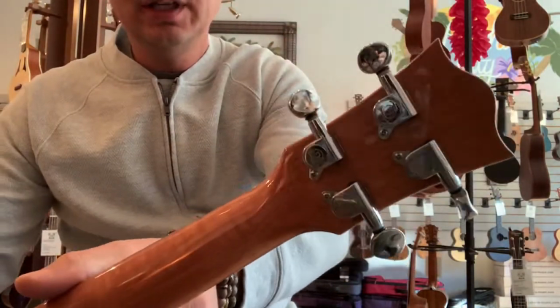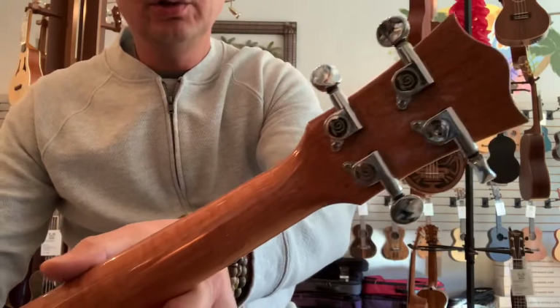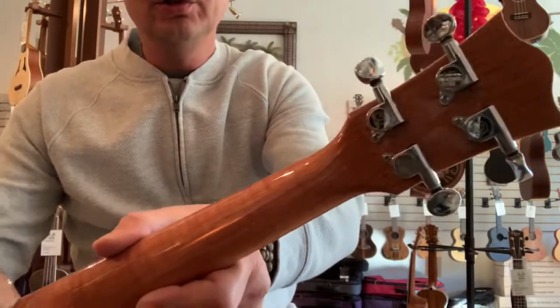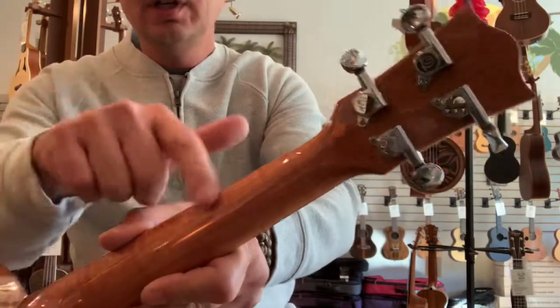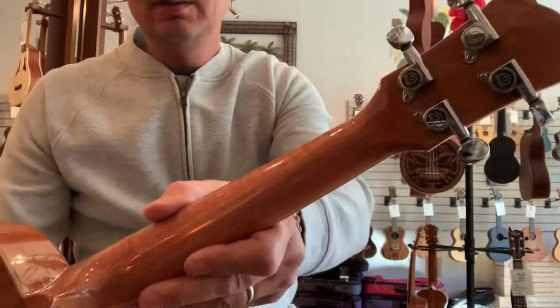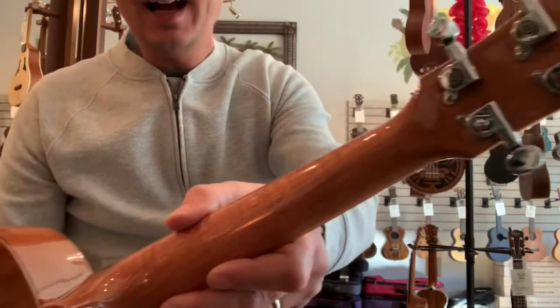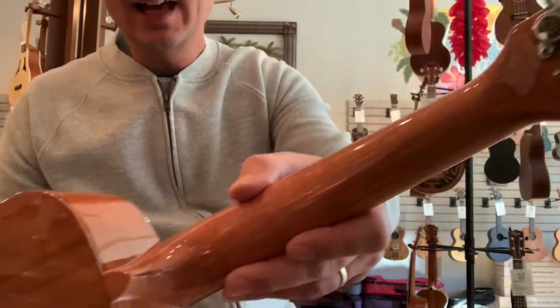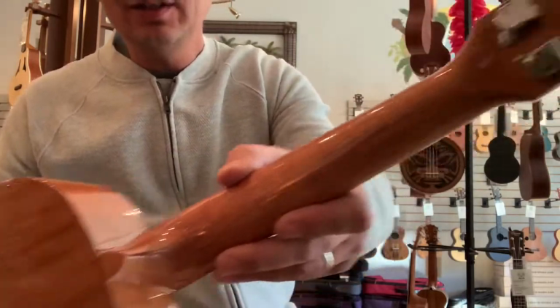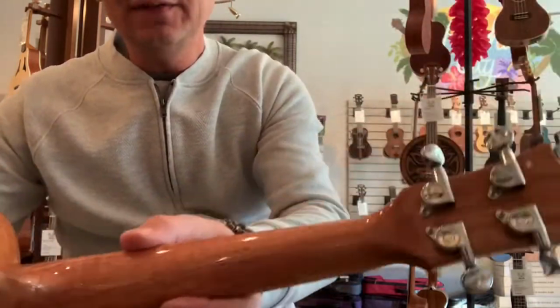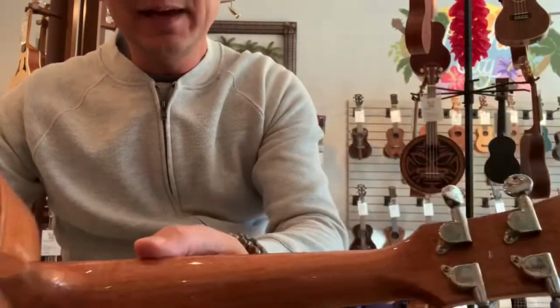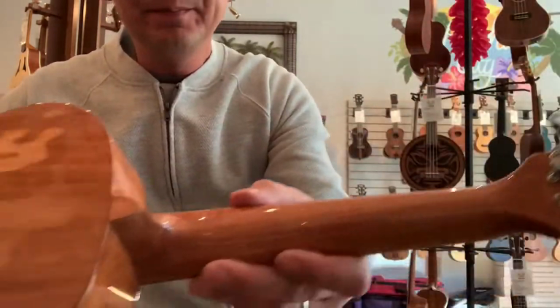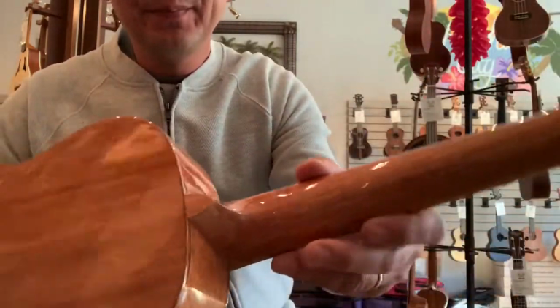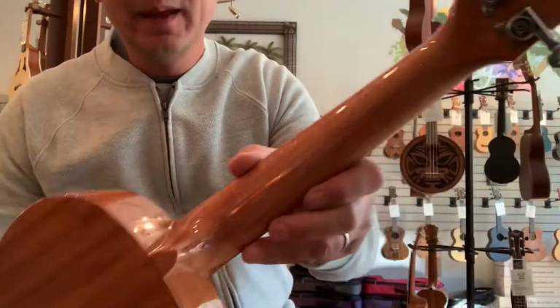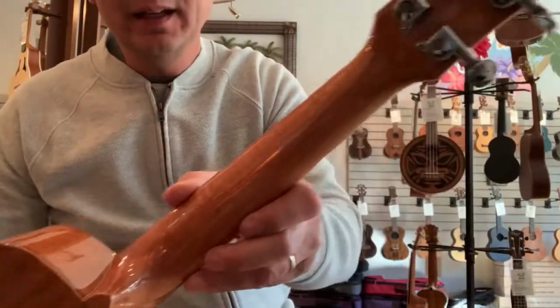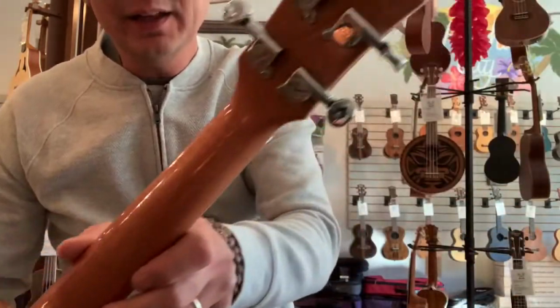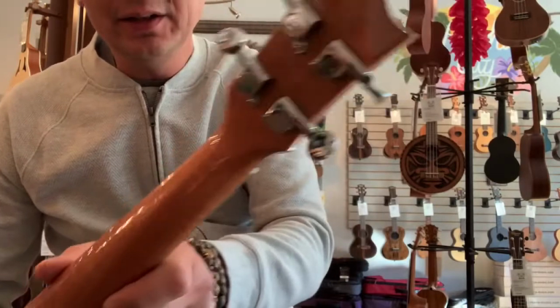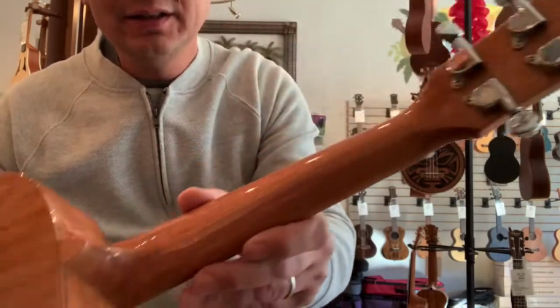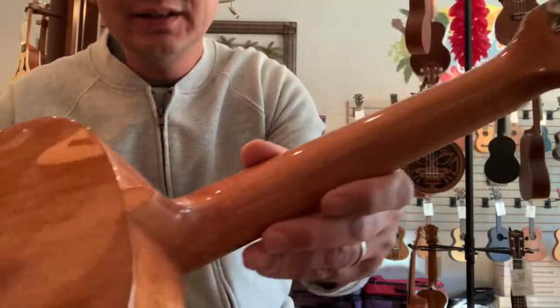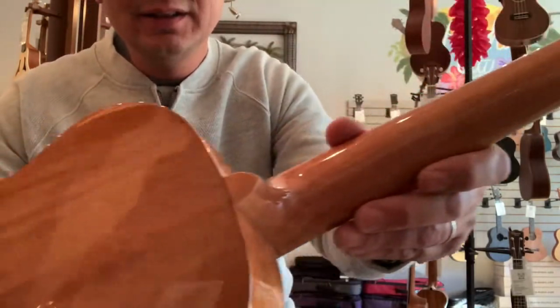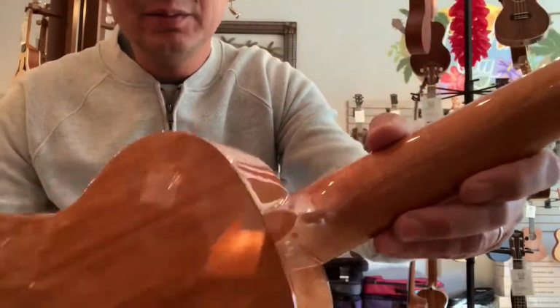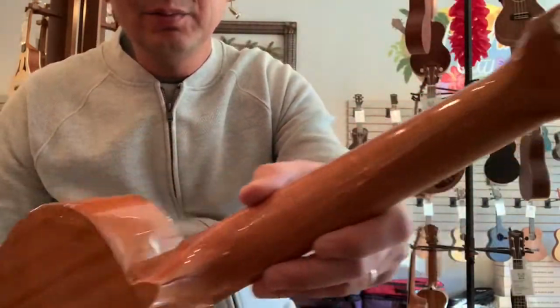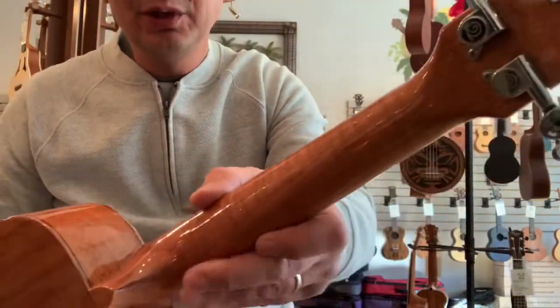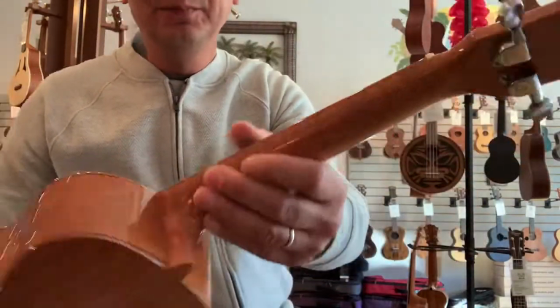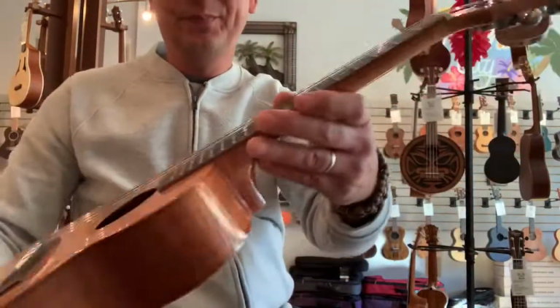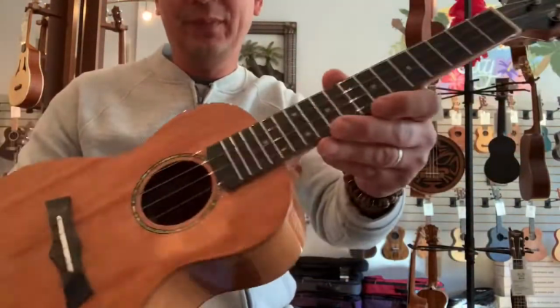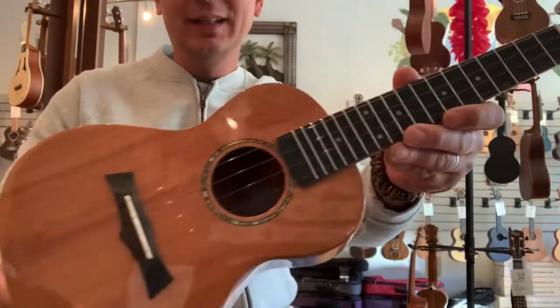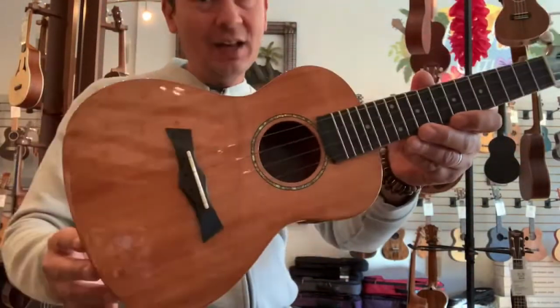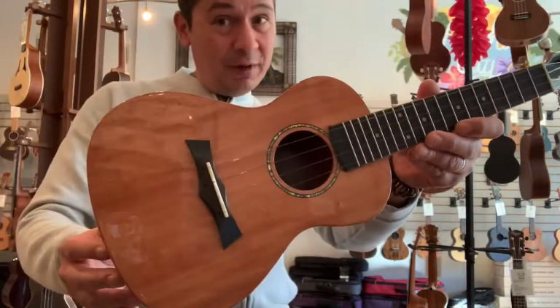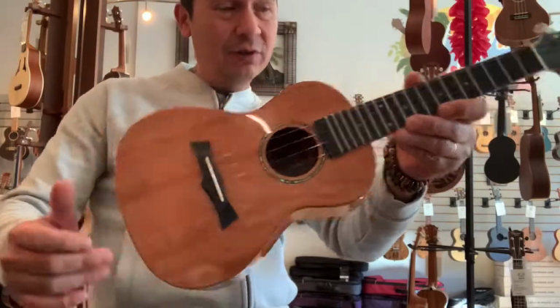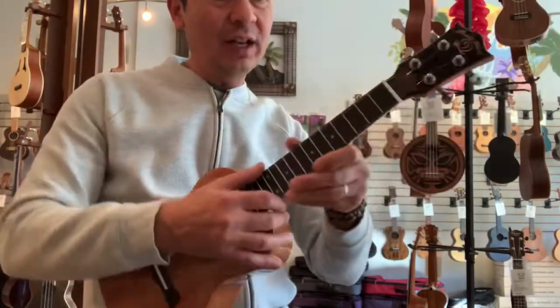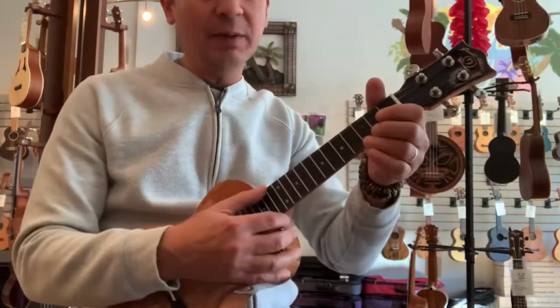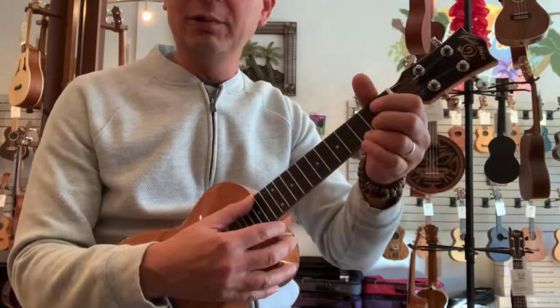It has Snail geared tuners and a mahogany neck — you can see the flame in the neck, which is pretty cool. These are one of my favorites; the Snails play great.